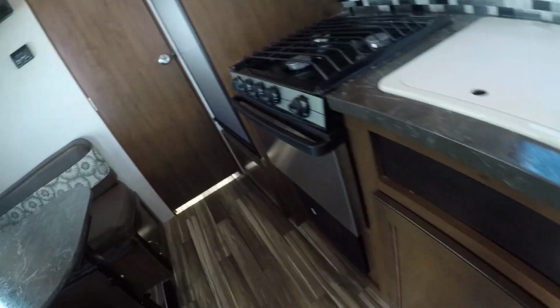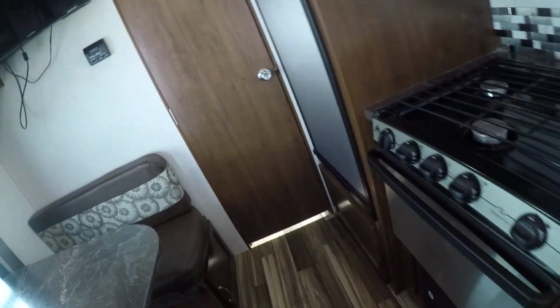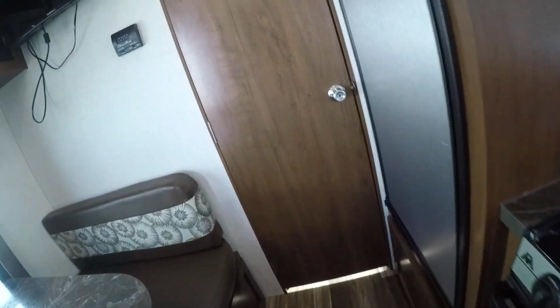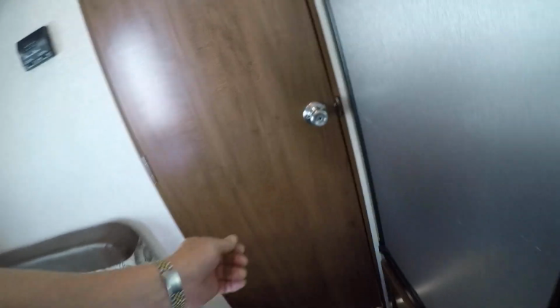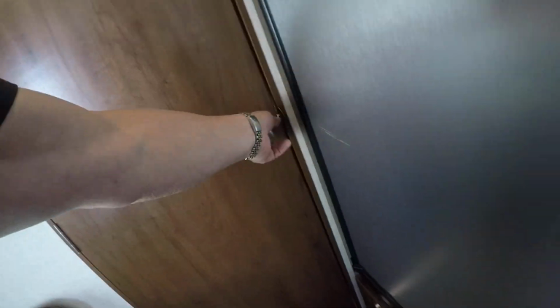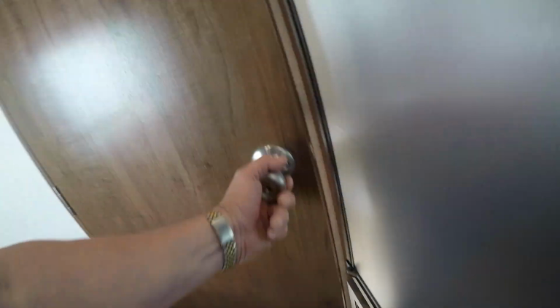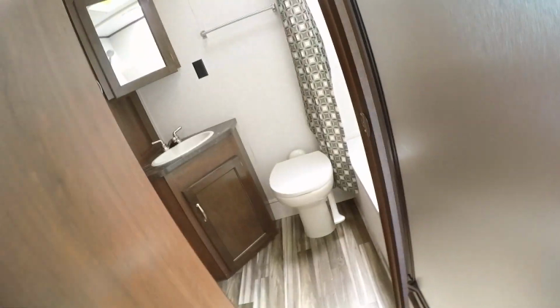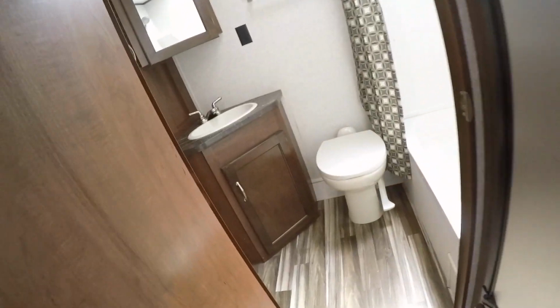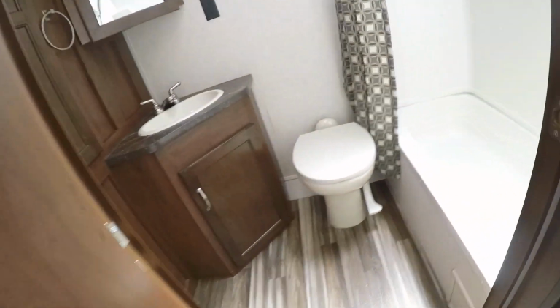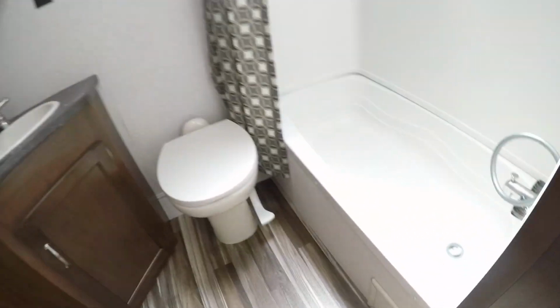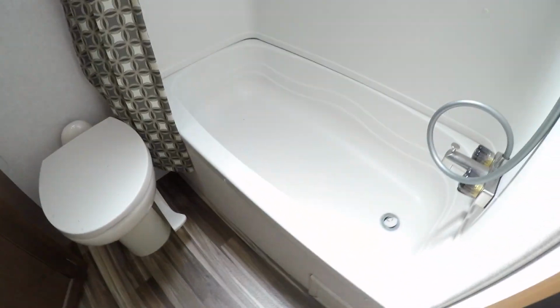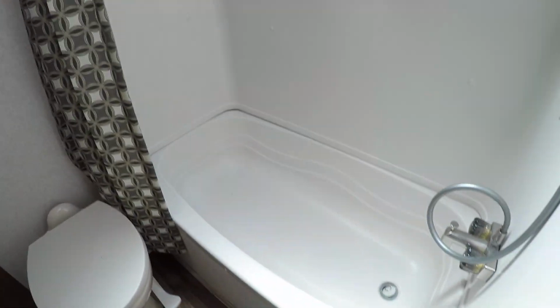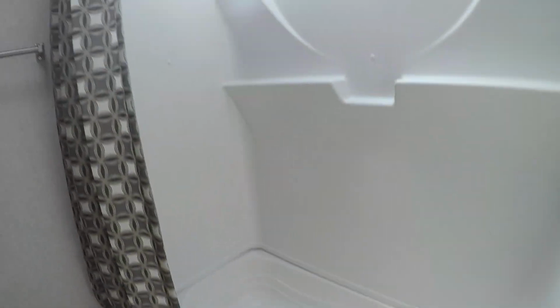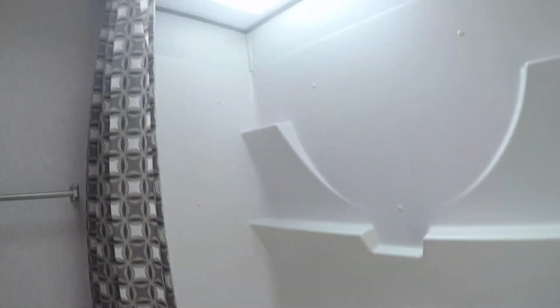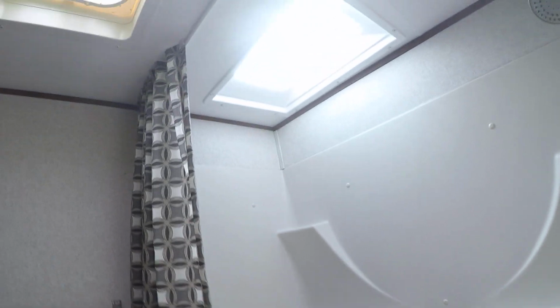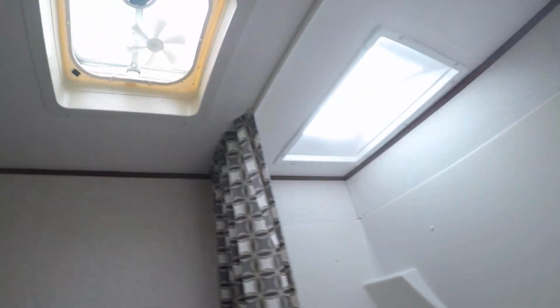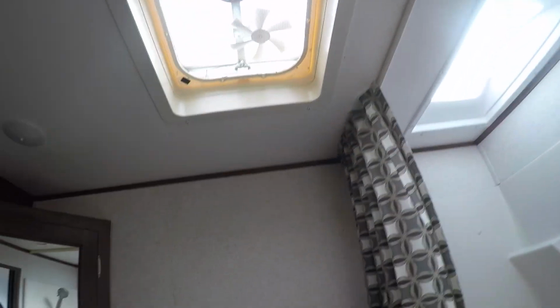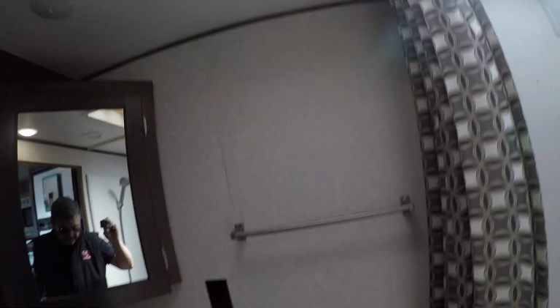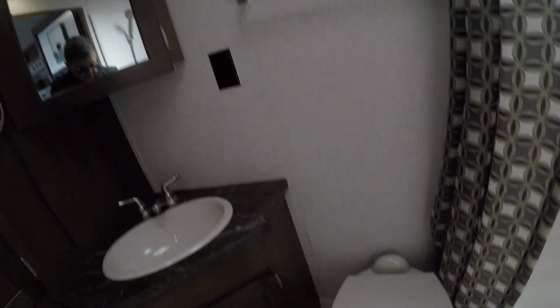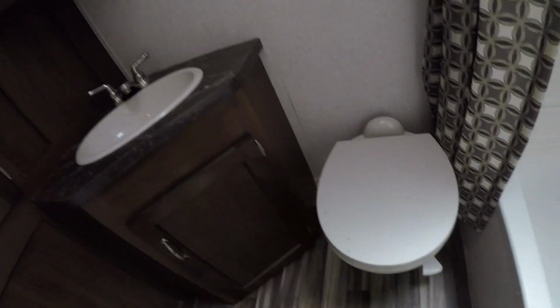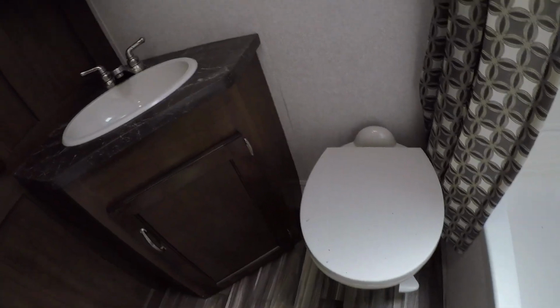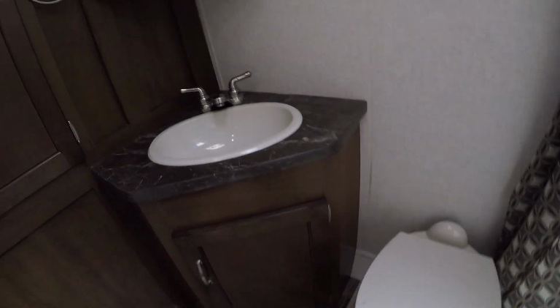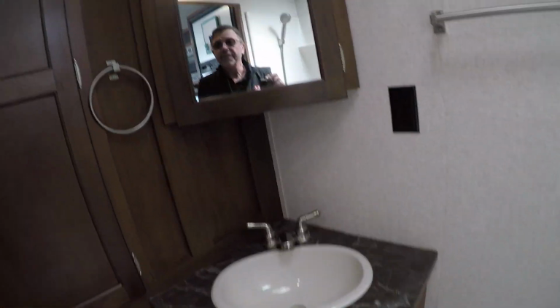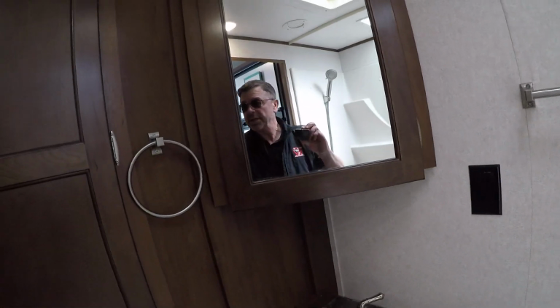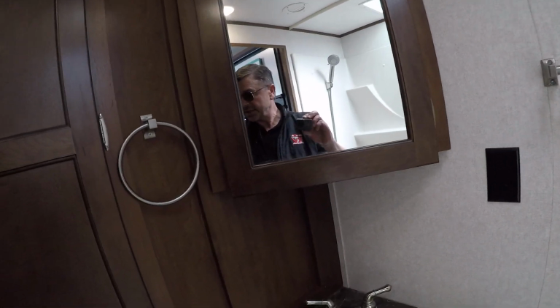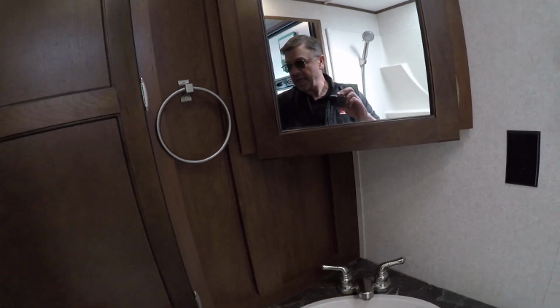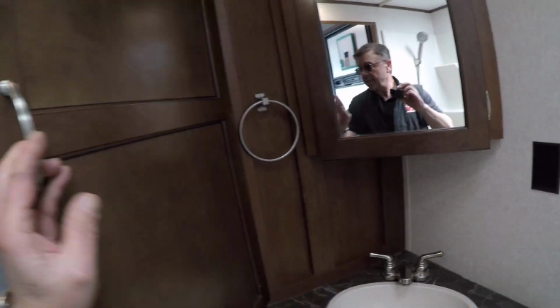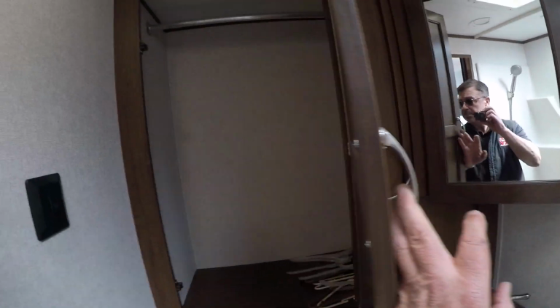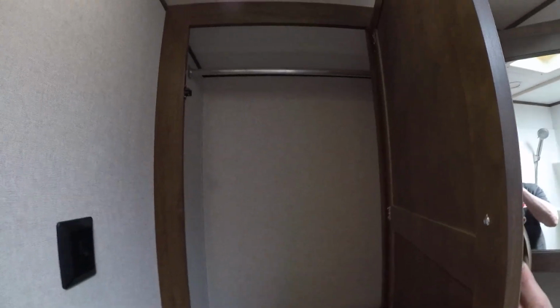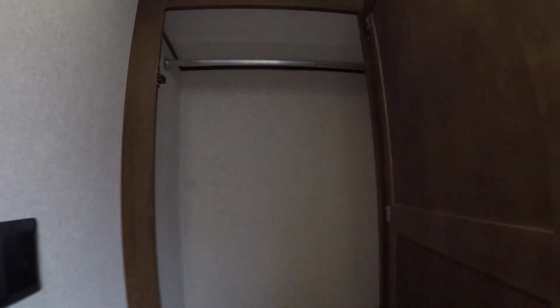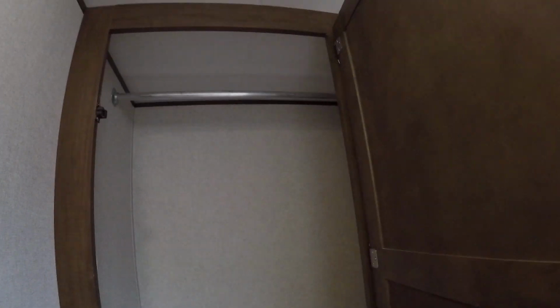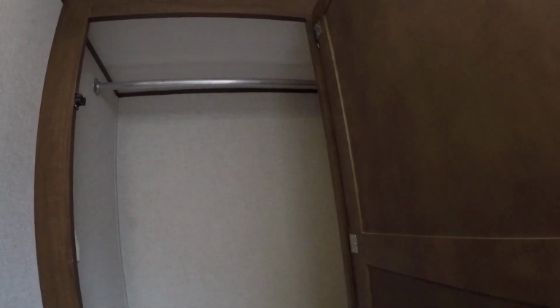To the back is our bathroom — it's an all-in-one. We've got a shower-tub stall with a skylight overhead, power exhaust vent, foot-flush toilet, sink, vanity mirror, and medicine cabinet. And look at all this bonus wardrobe storage.